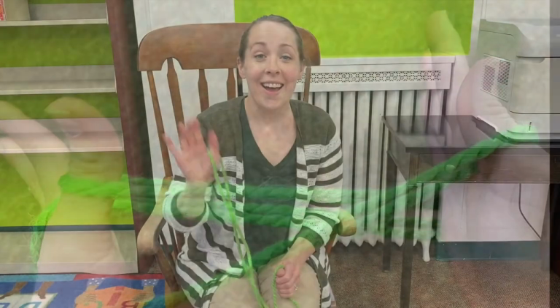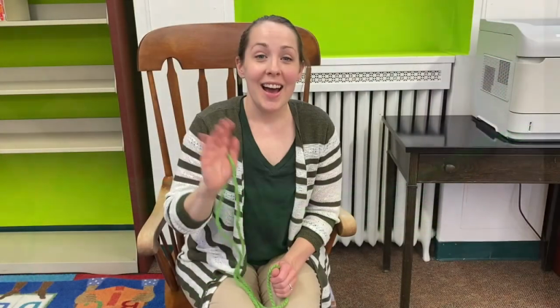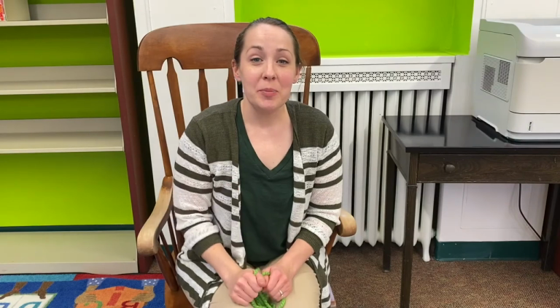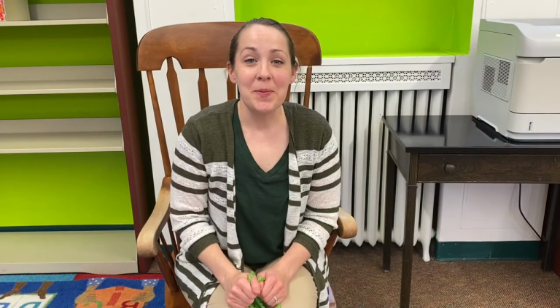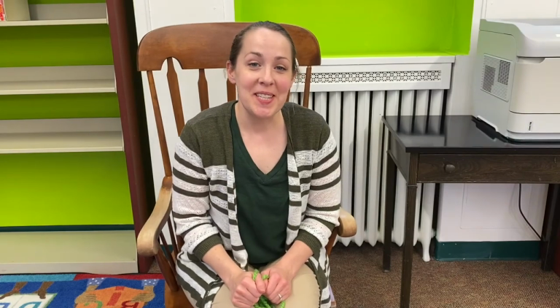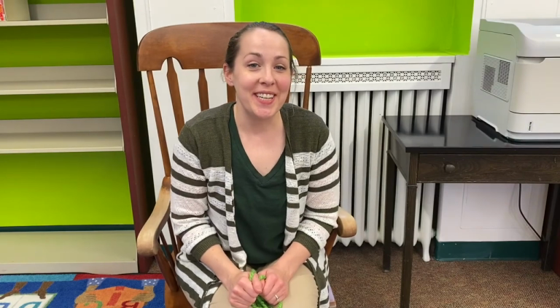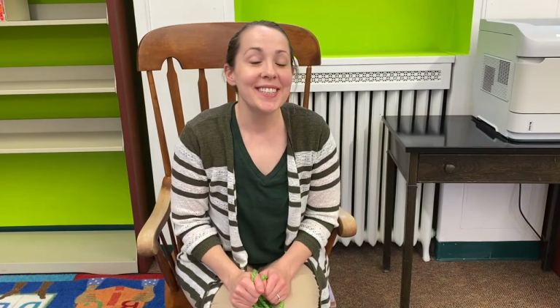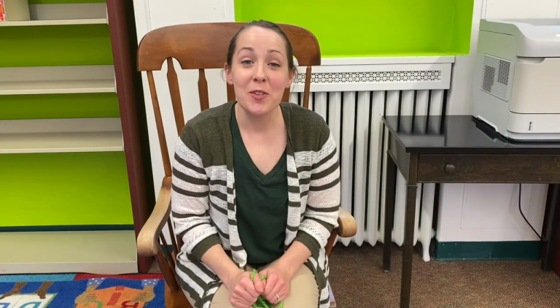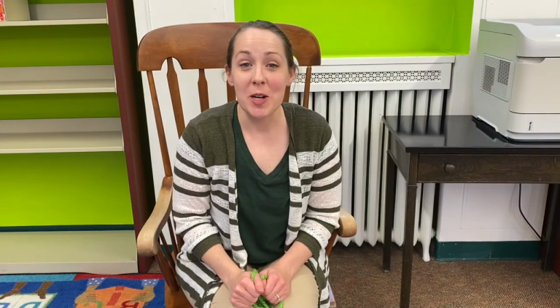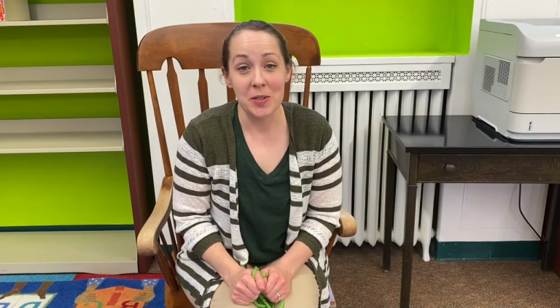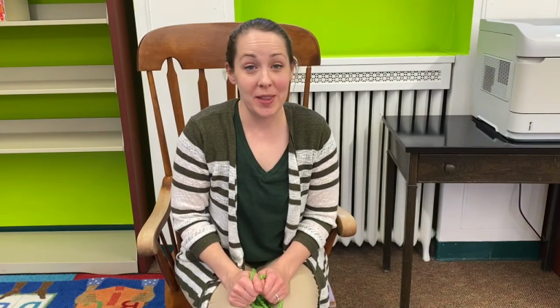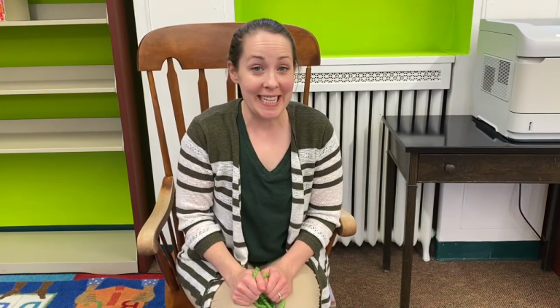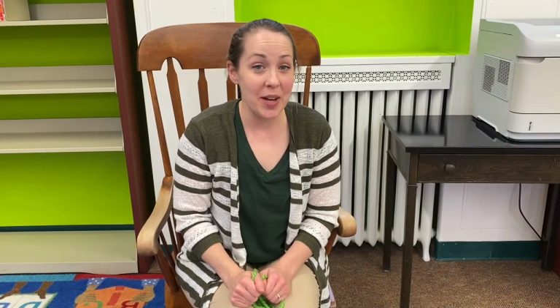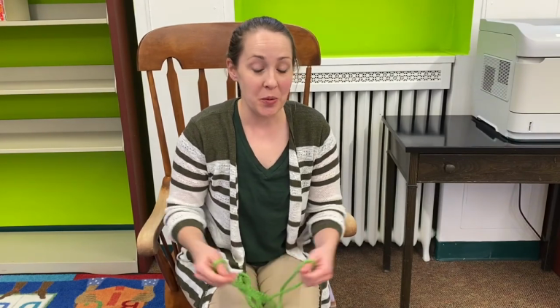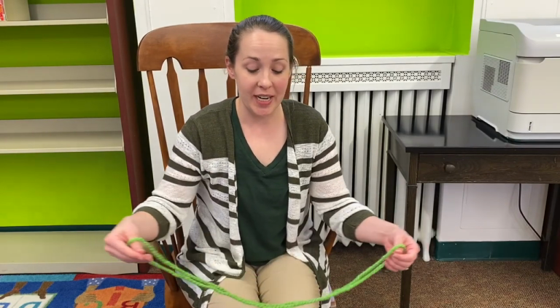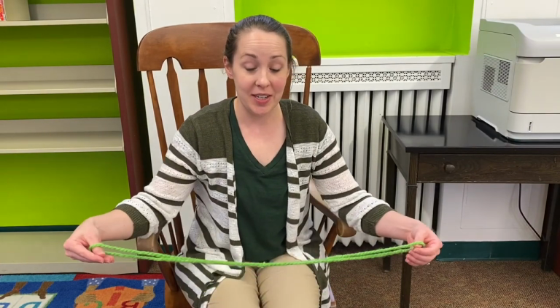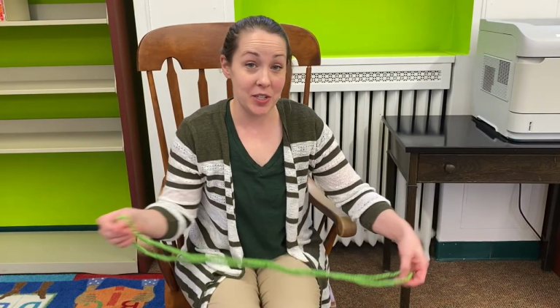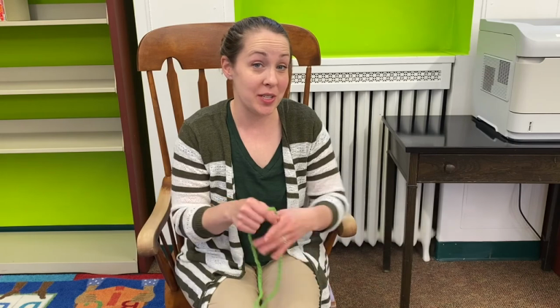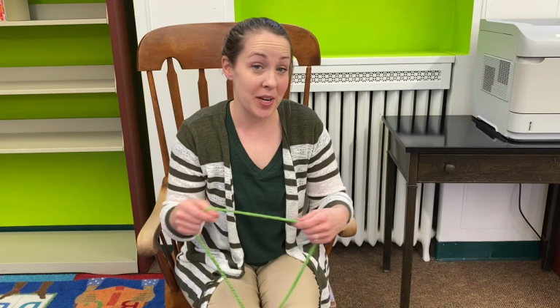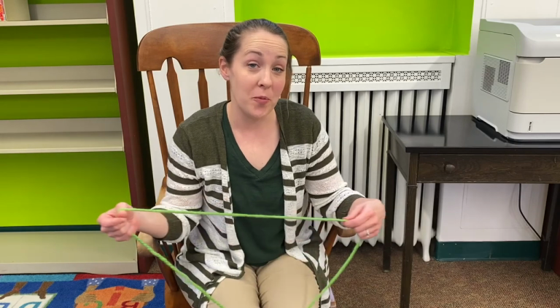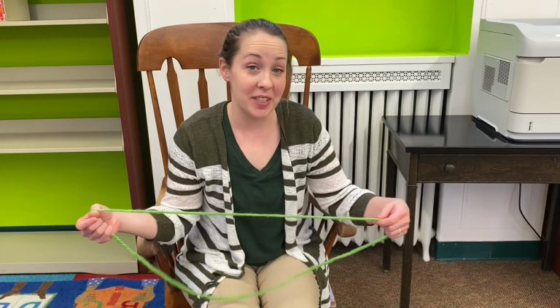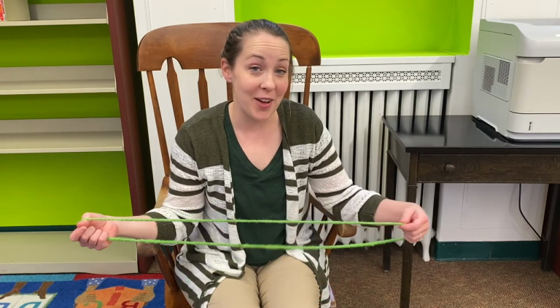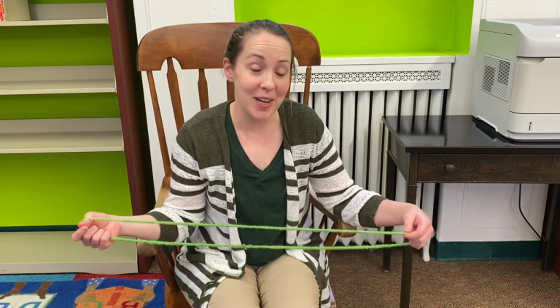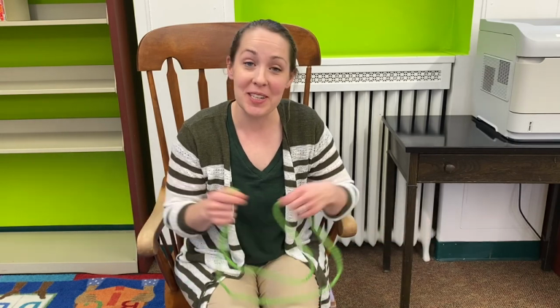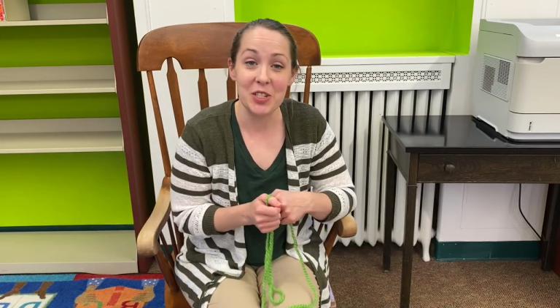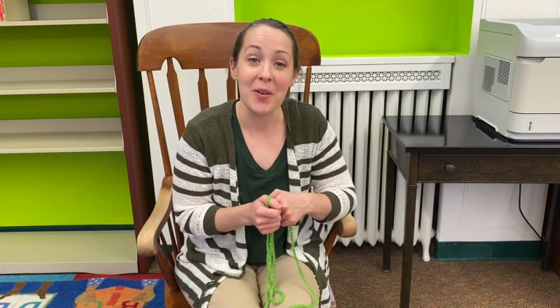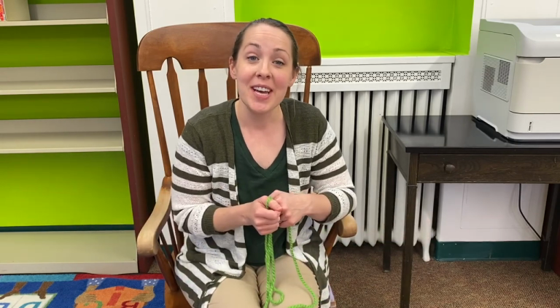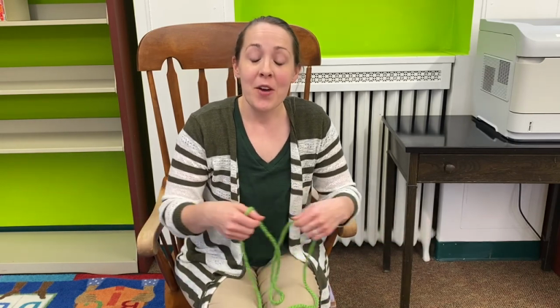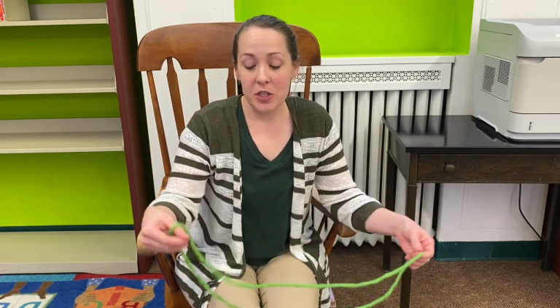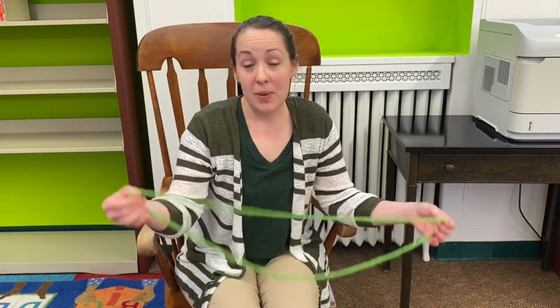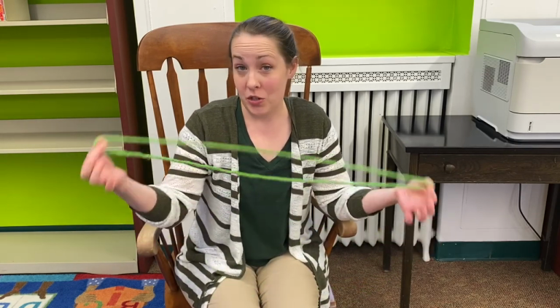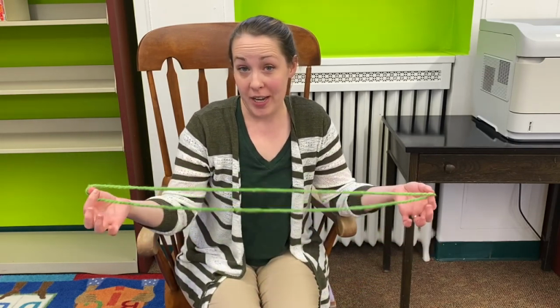Hi everybody, Miss Hillary here. If you just watched my story 'The Mosquito' and you're wondering how to do this string story at home for yourself, I'm here to teach you how.